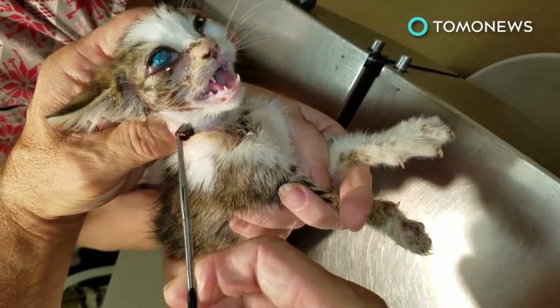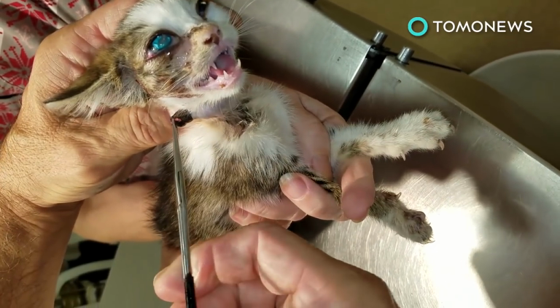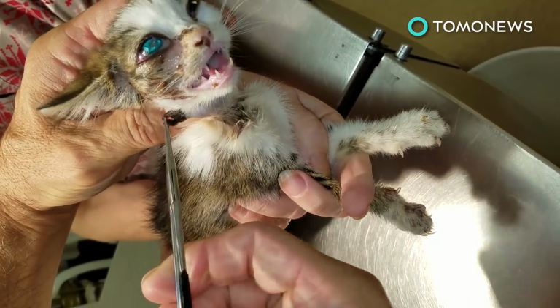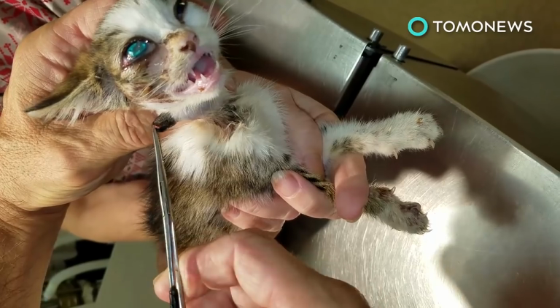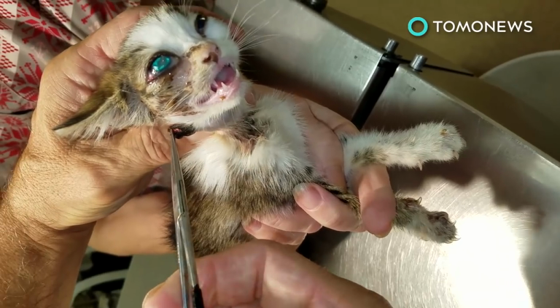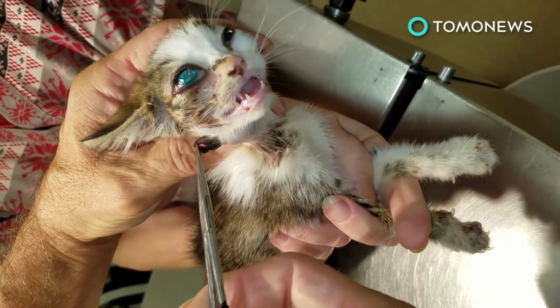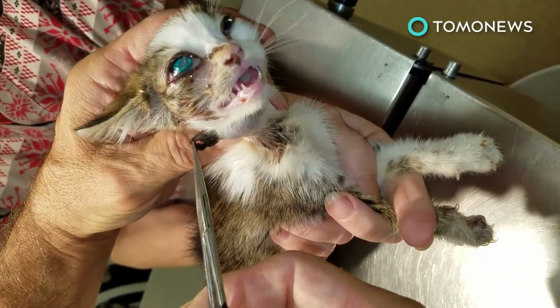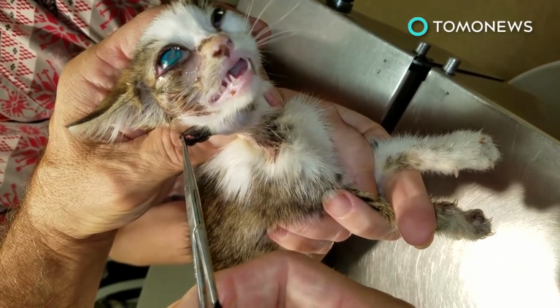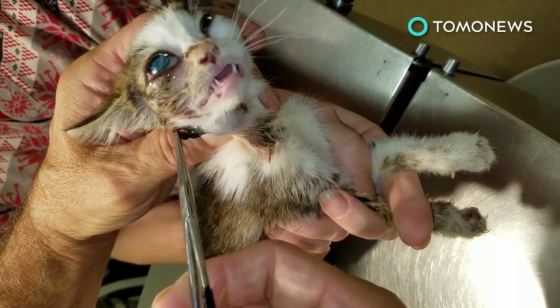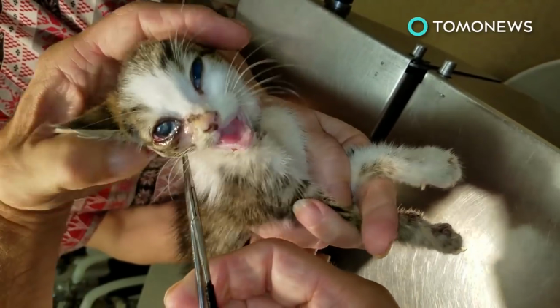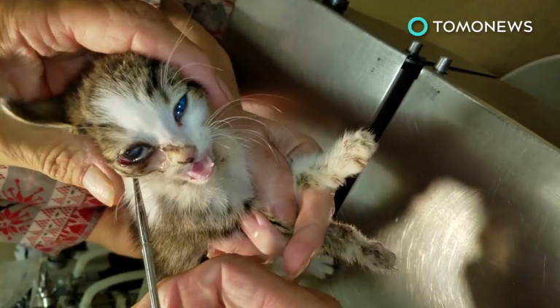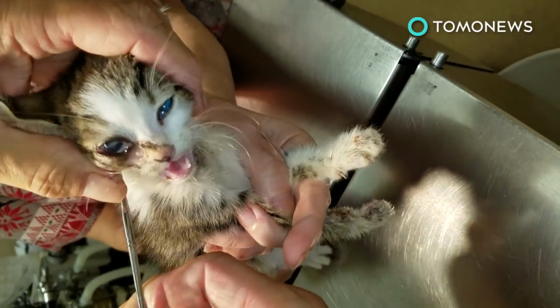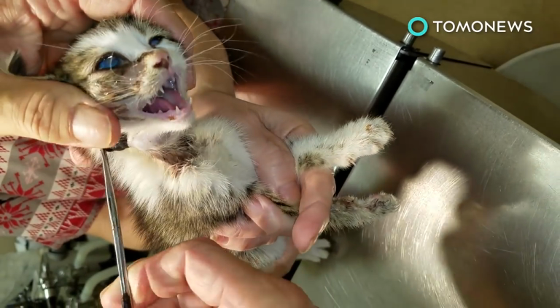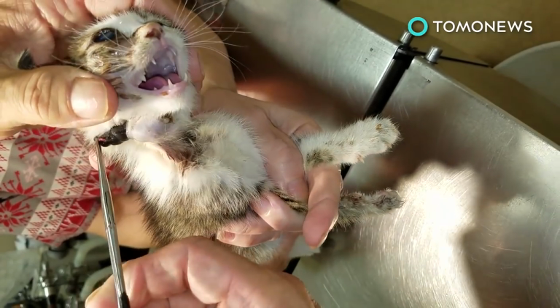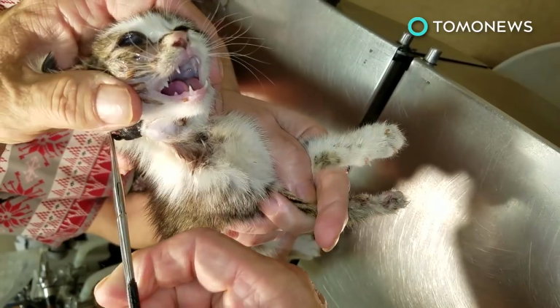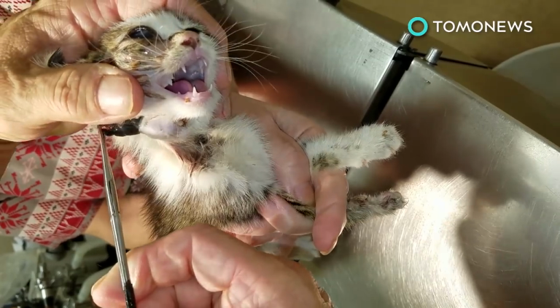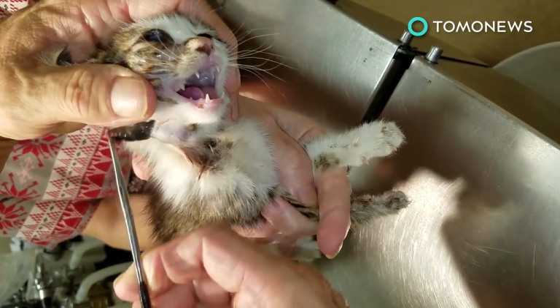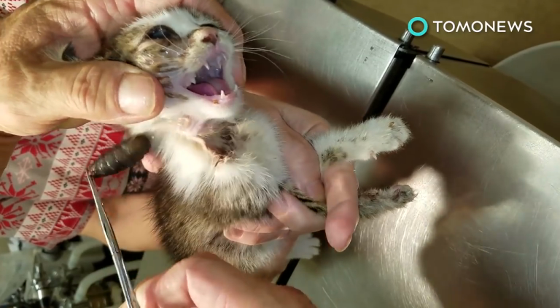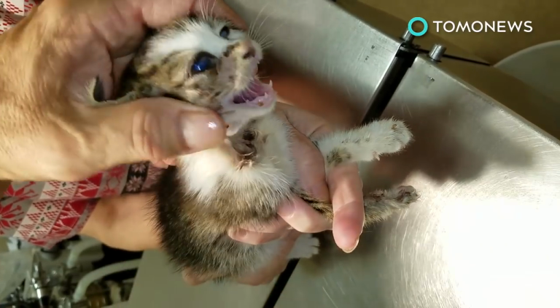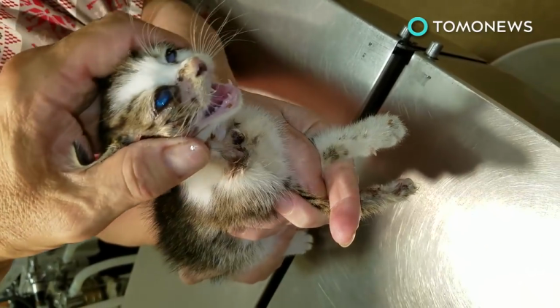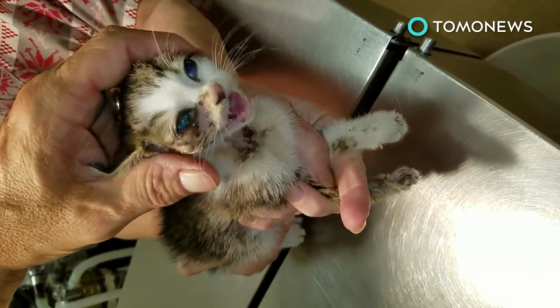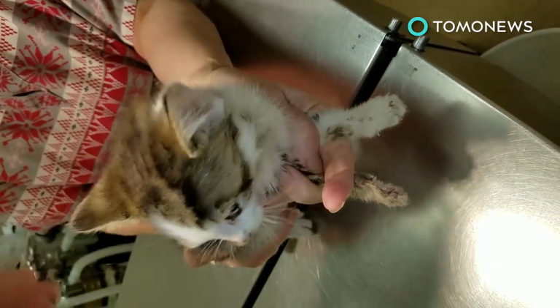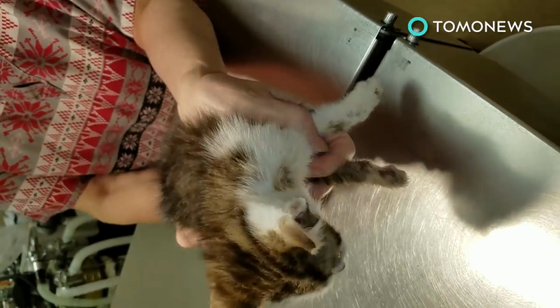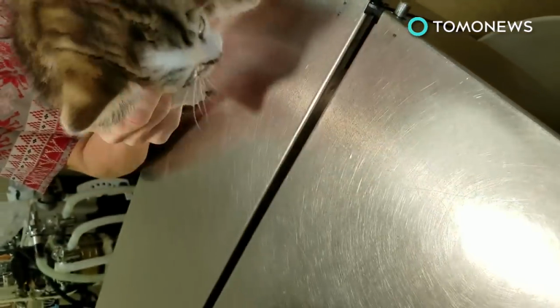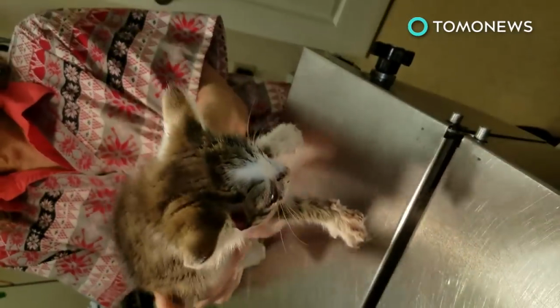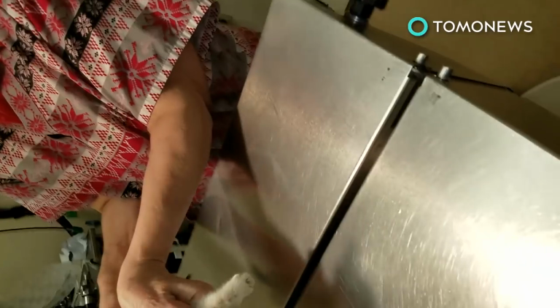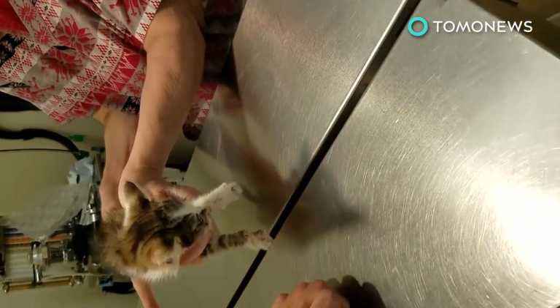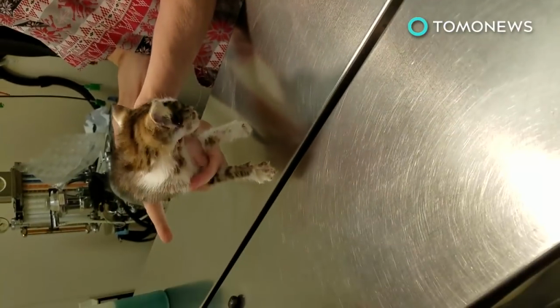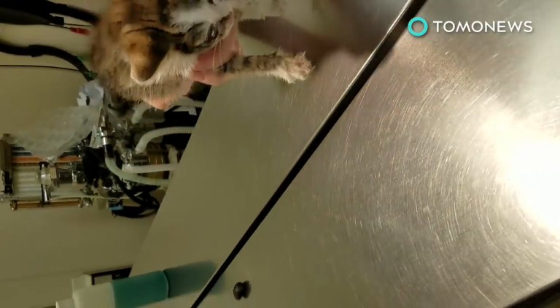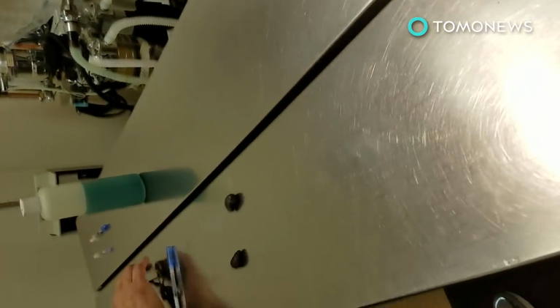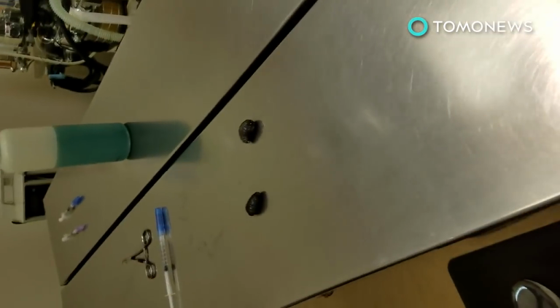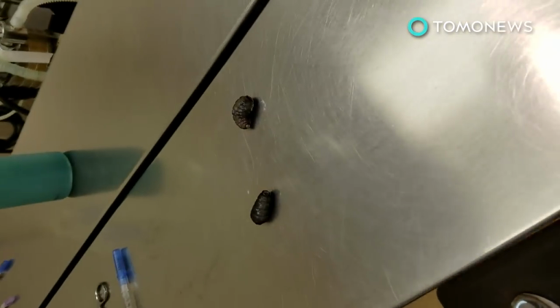When they hatch, they then get cozy underneath the animal's skin and stay there for a little while. A delightful sight to behold, we know. Imagine being the cat! In case you're wondering, the larva will grow to roughly the size of the first joint of a person's thumb. Ewww!